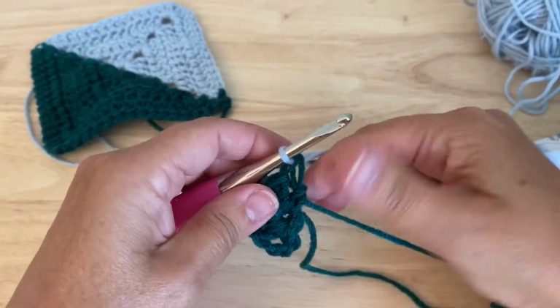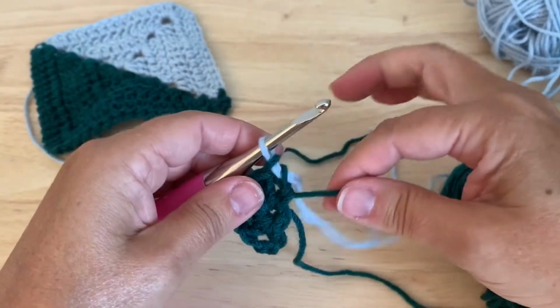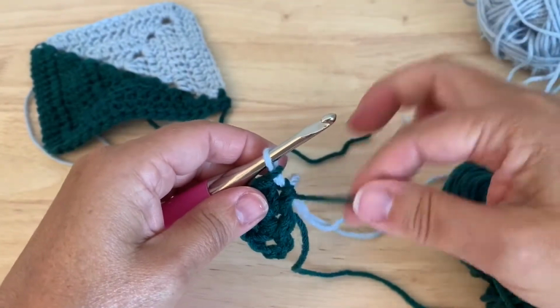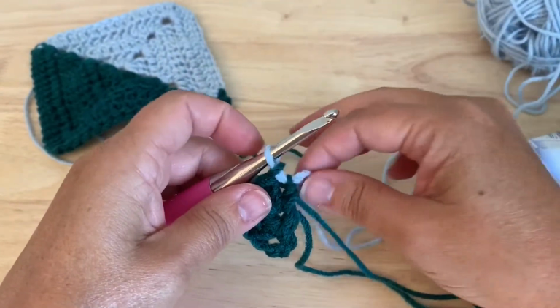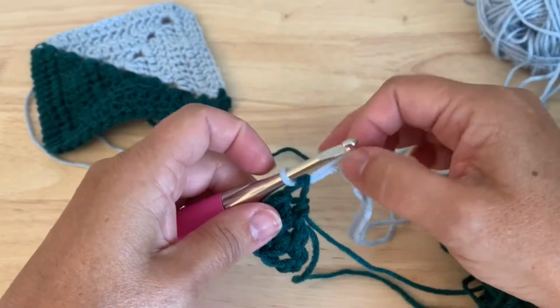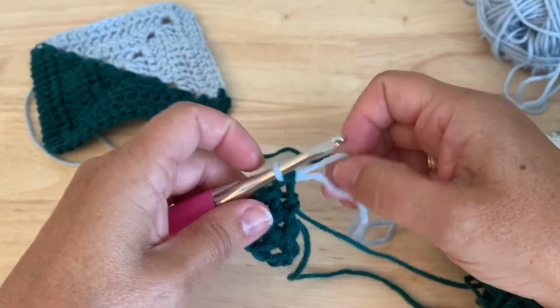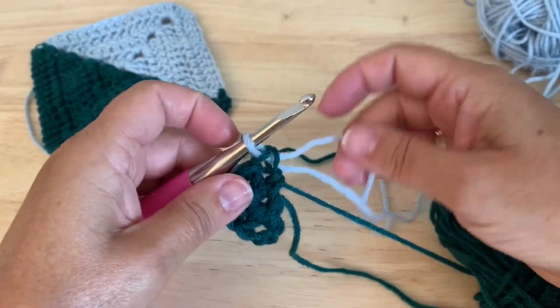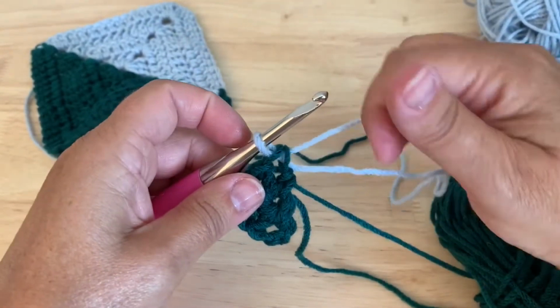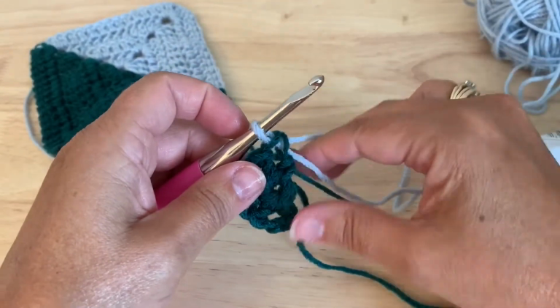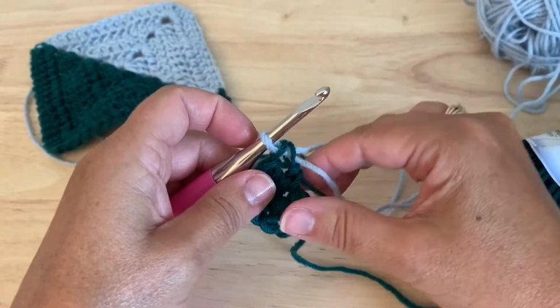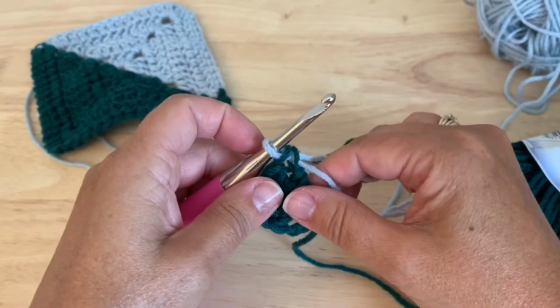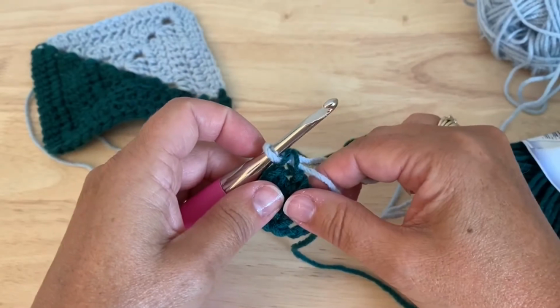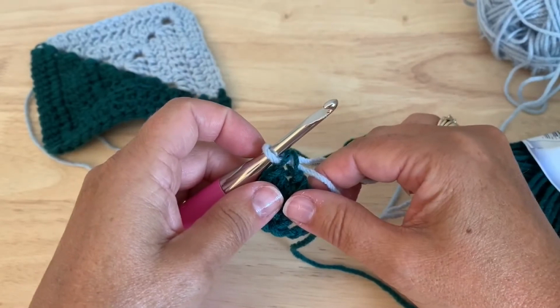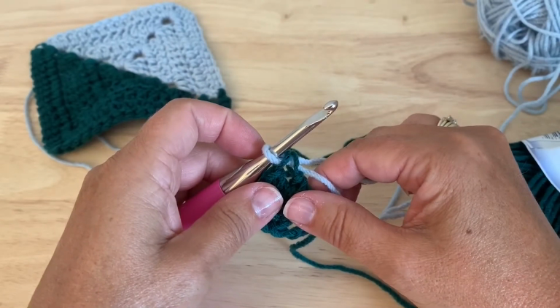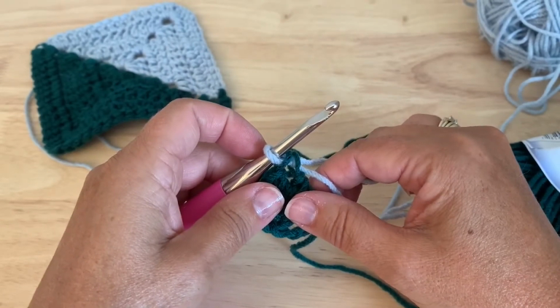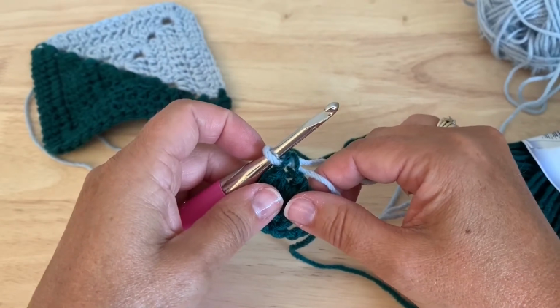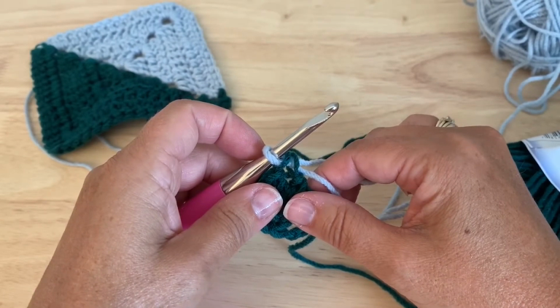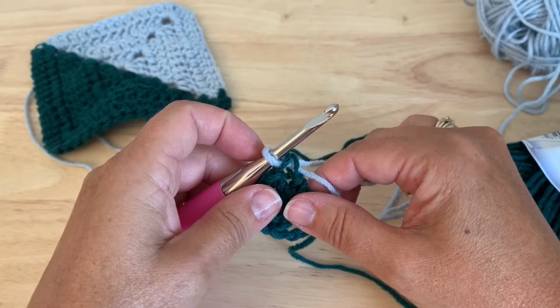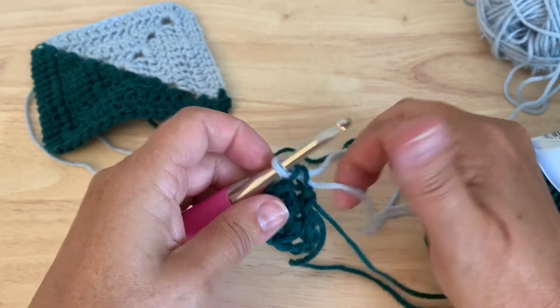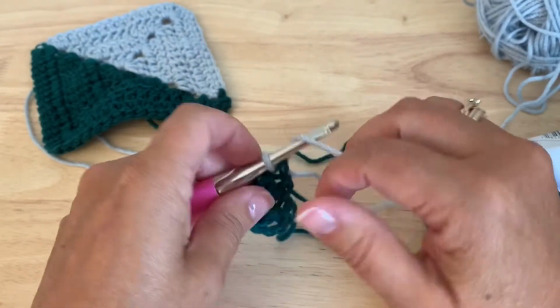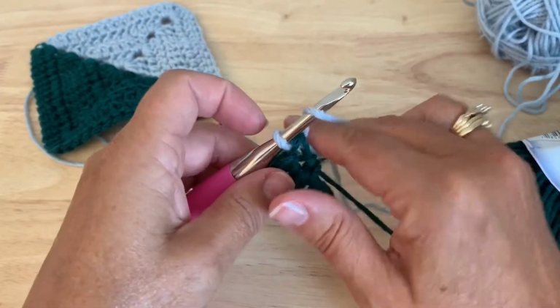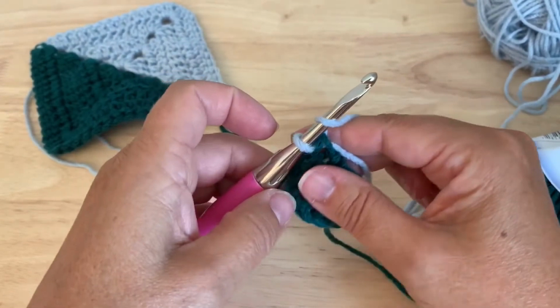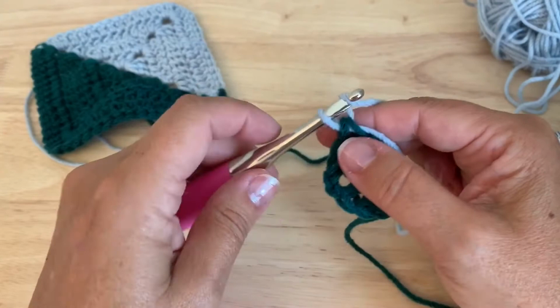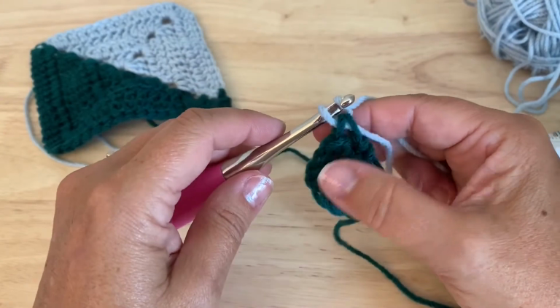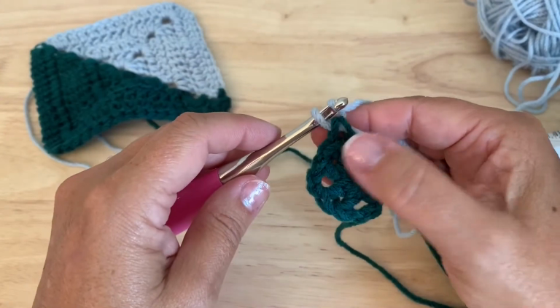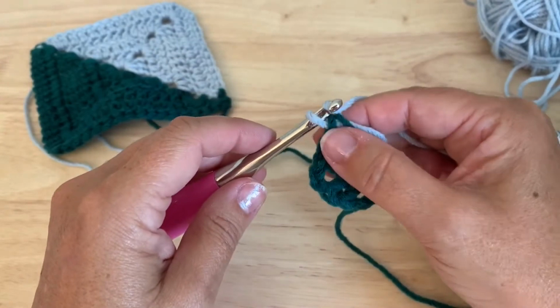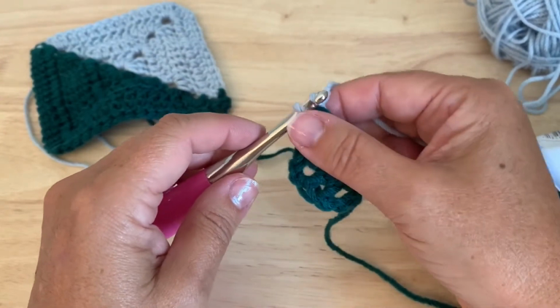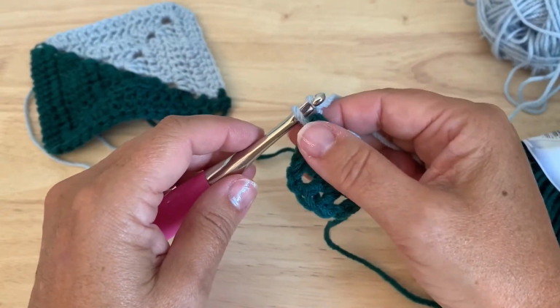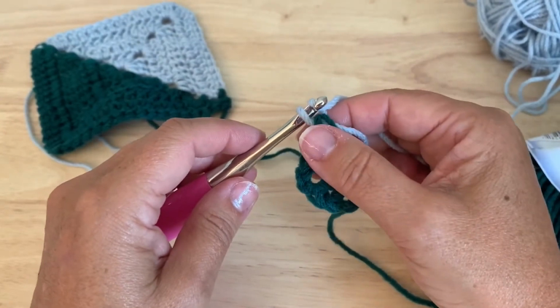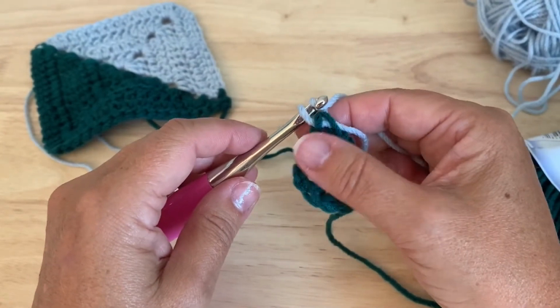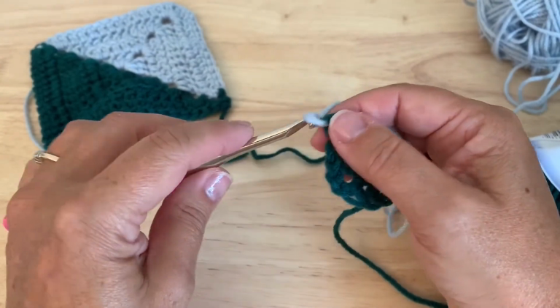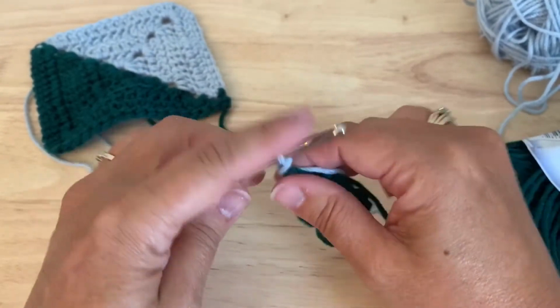I just like to tighten up color A. So it's color F we've joined. Chain two.